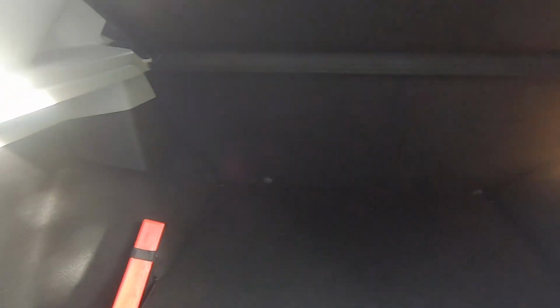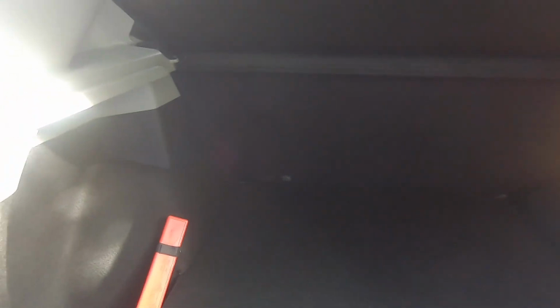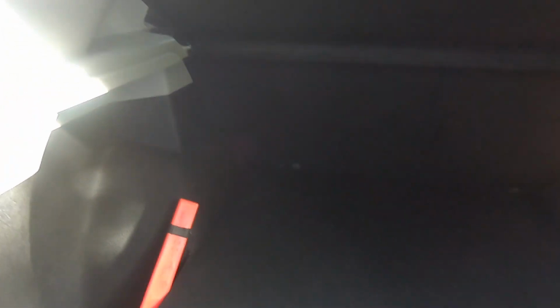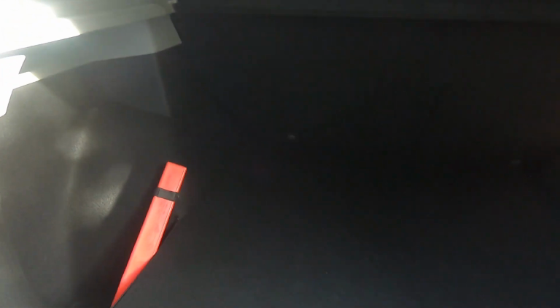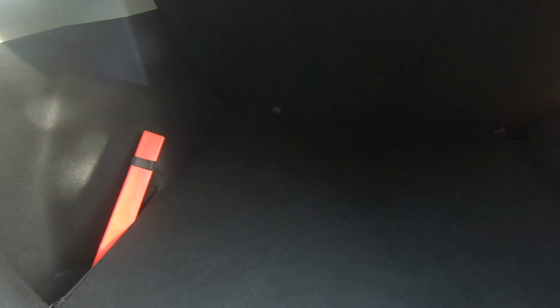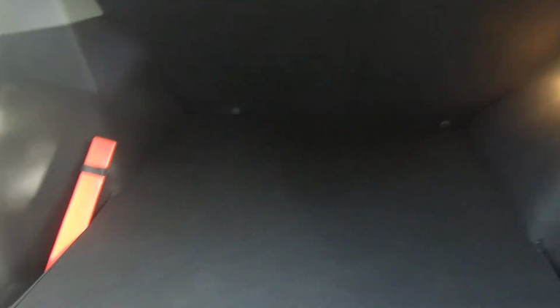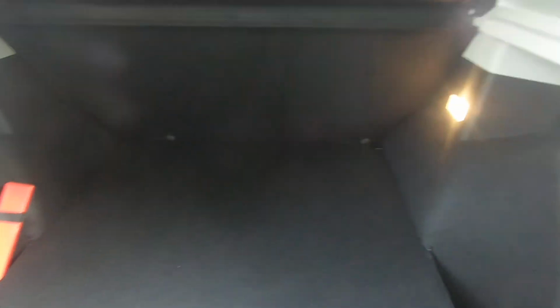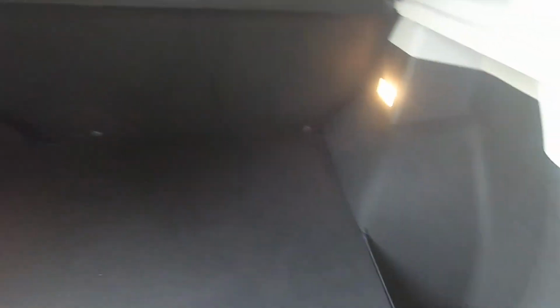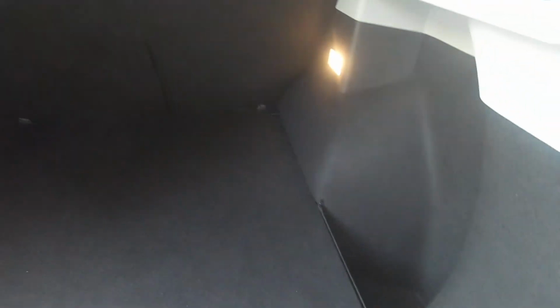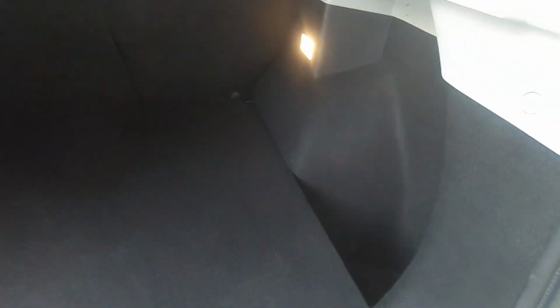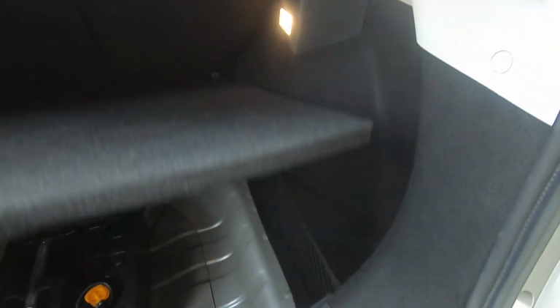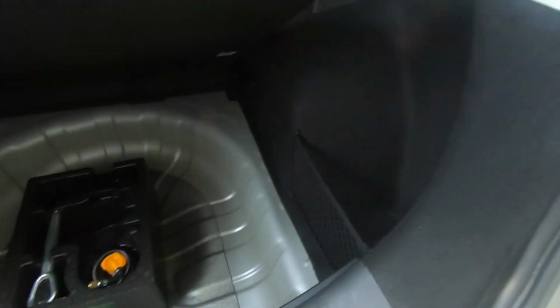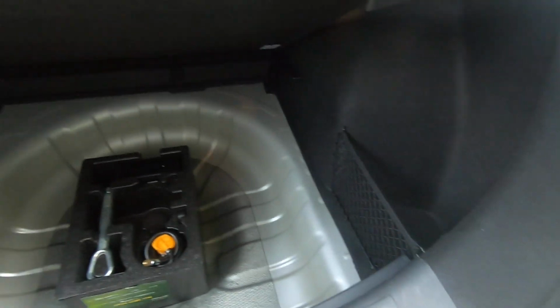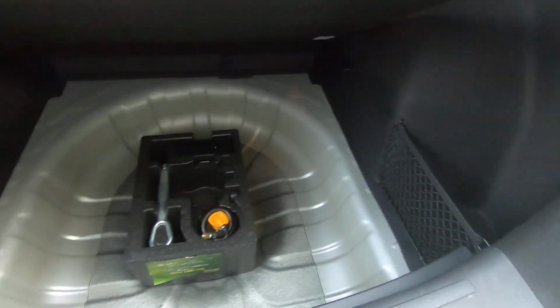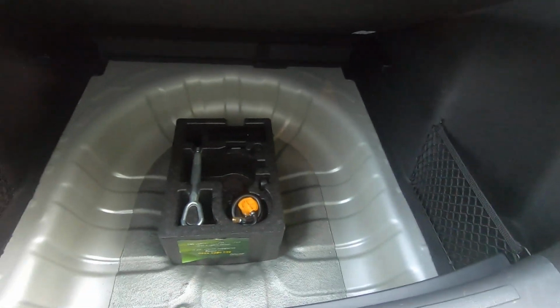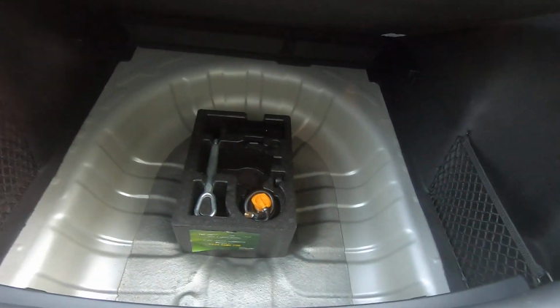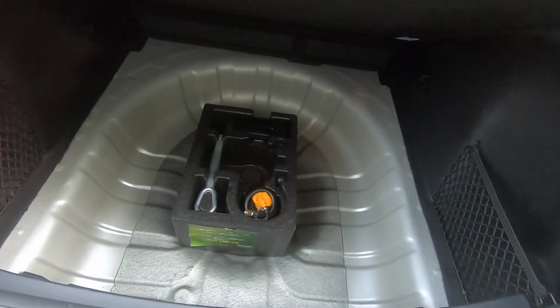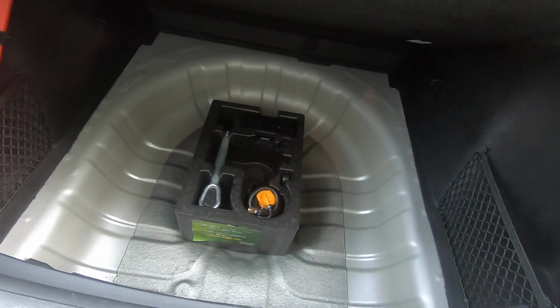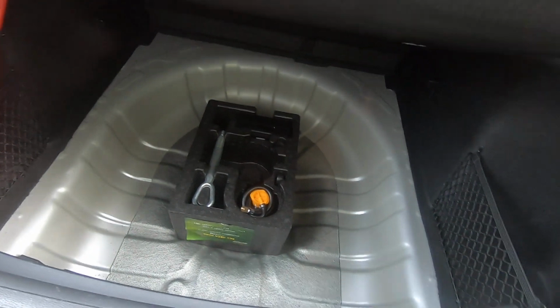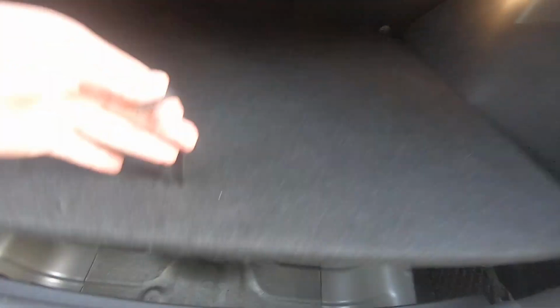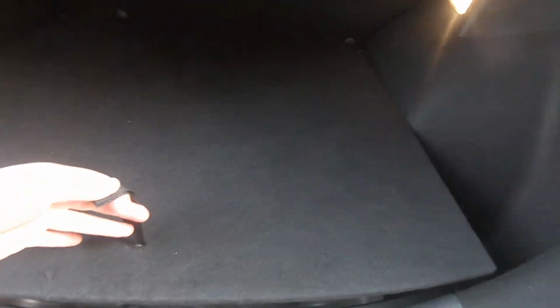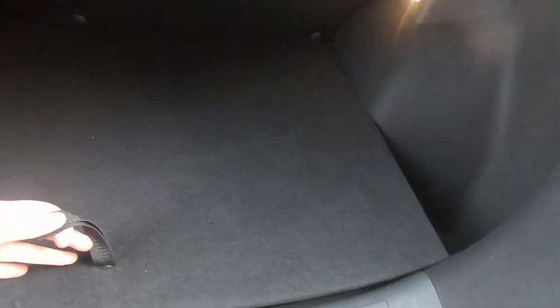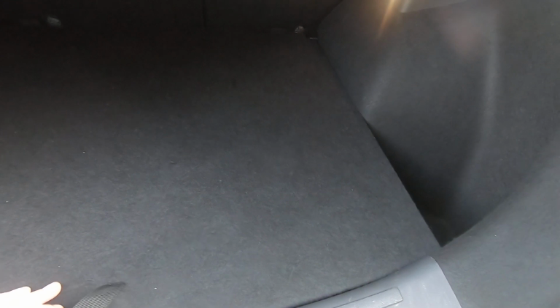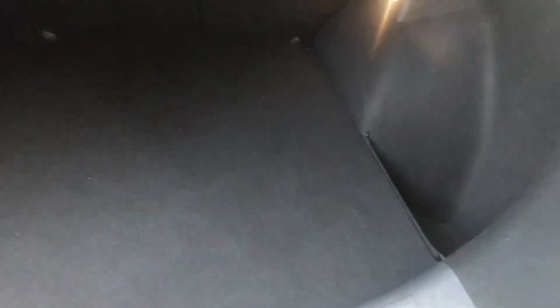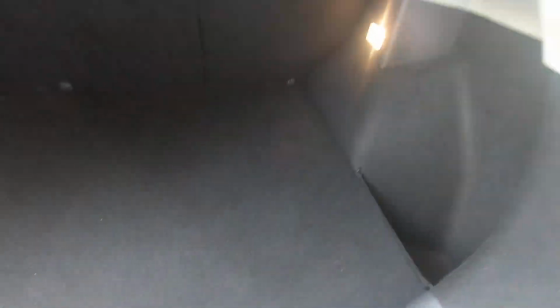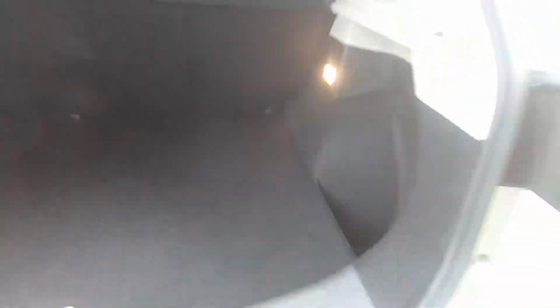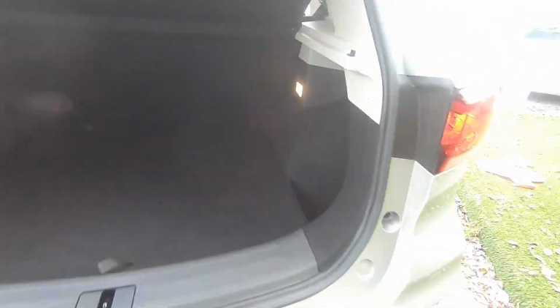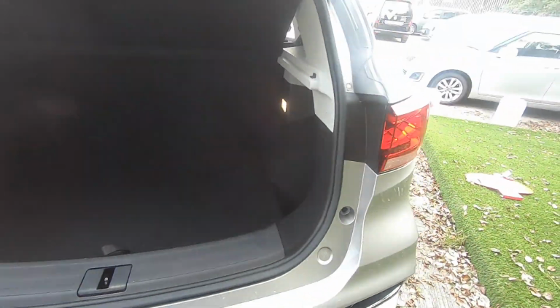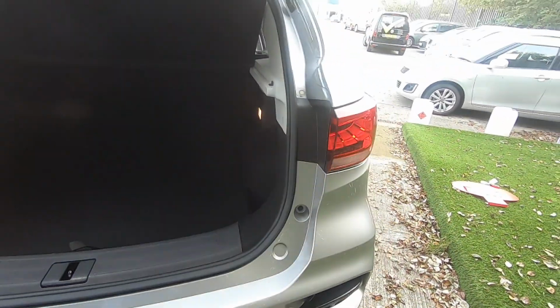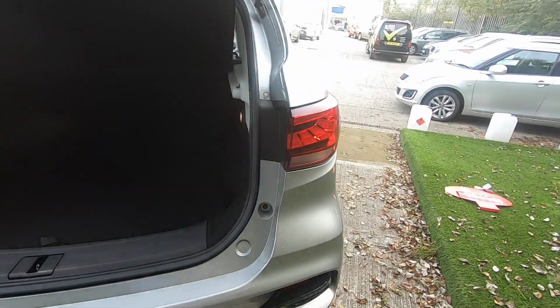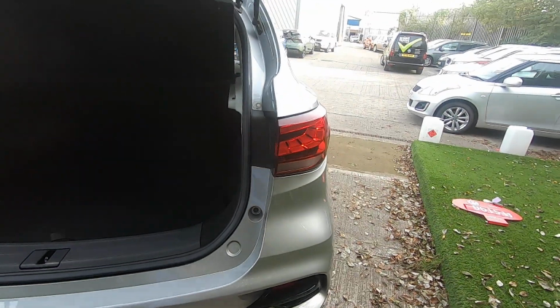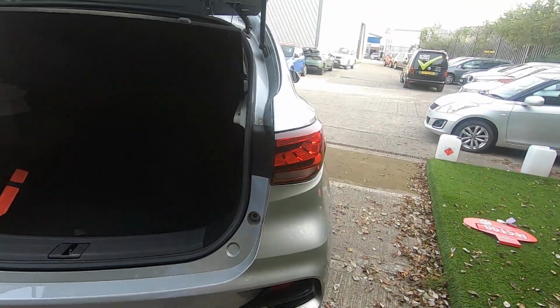There's plenty of boot room and there is some storage underneath as well. The car also comes with the tyre inflation kit.